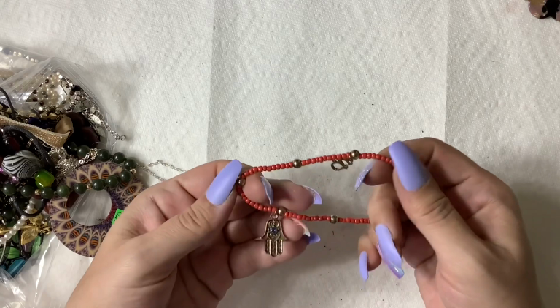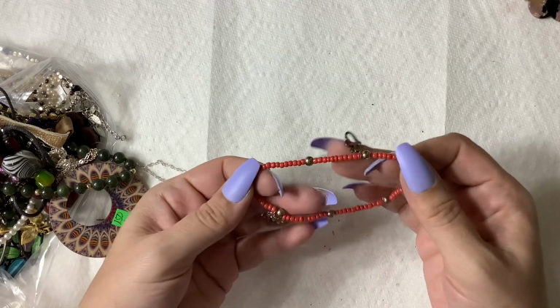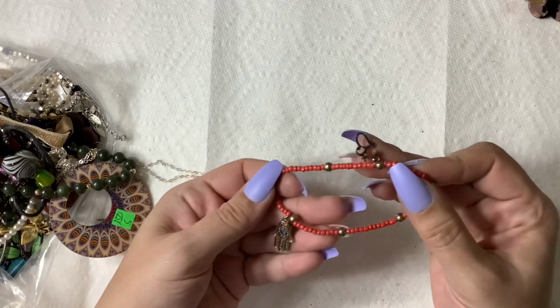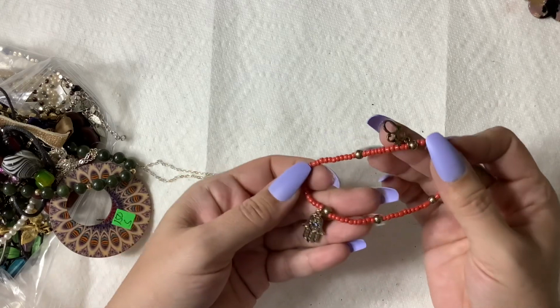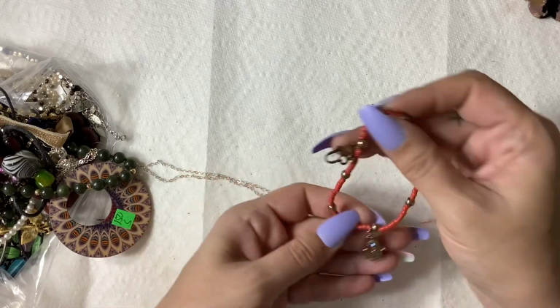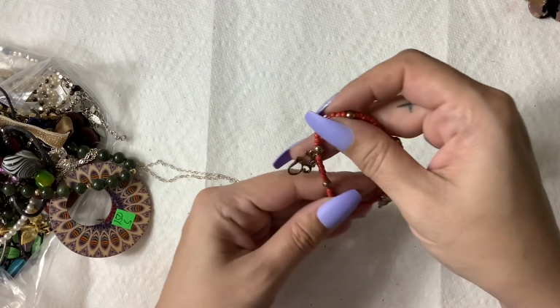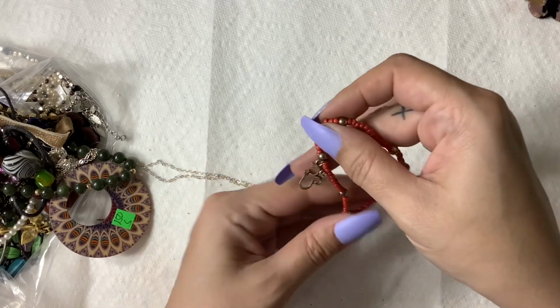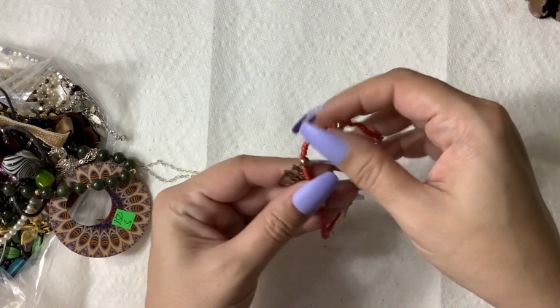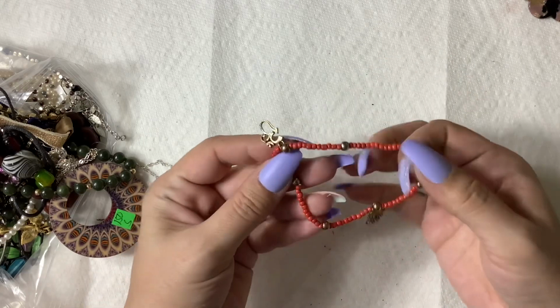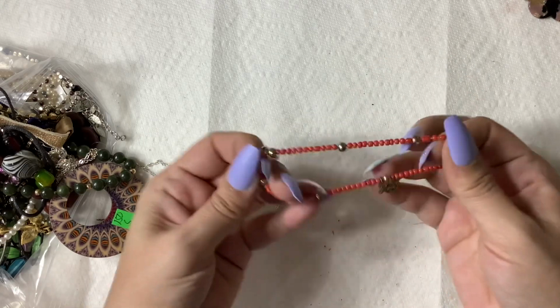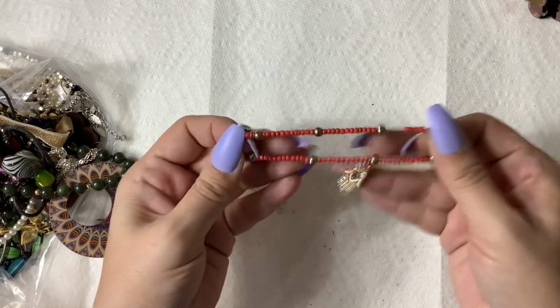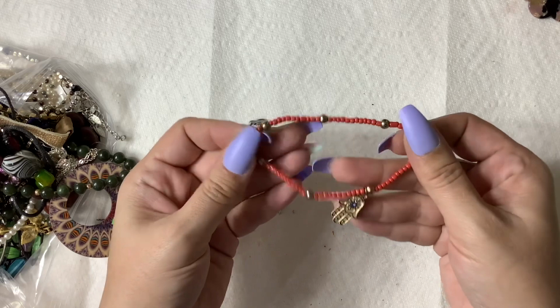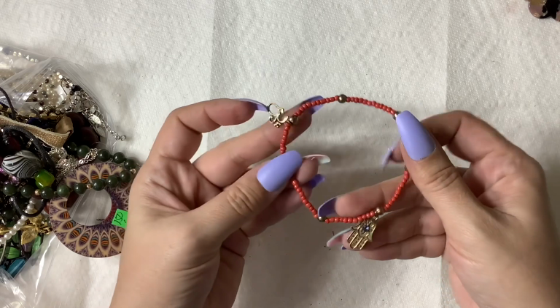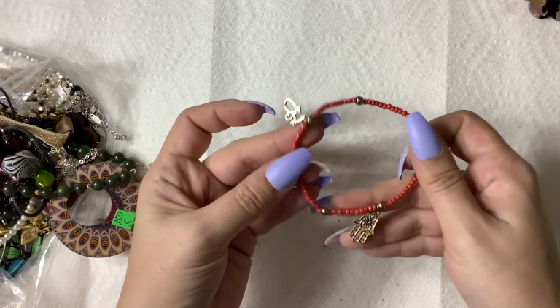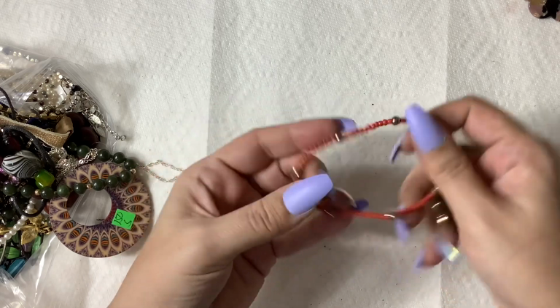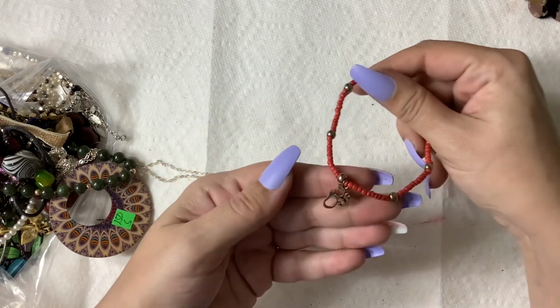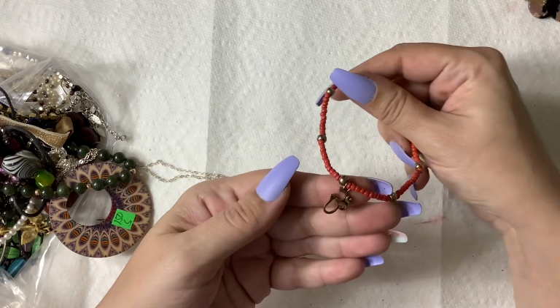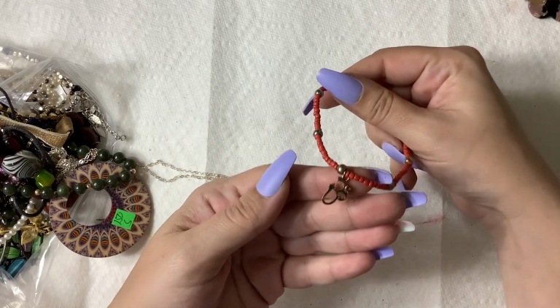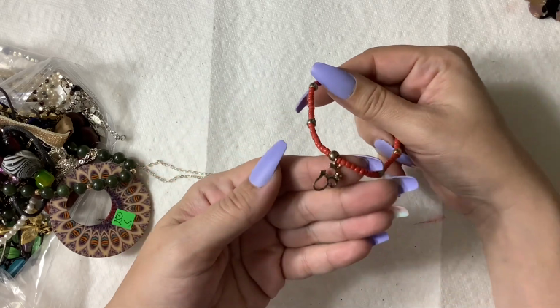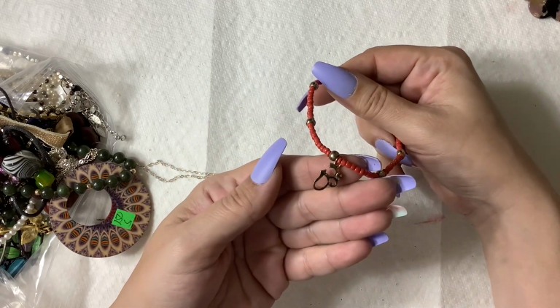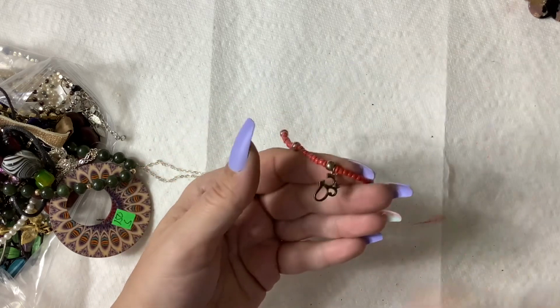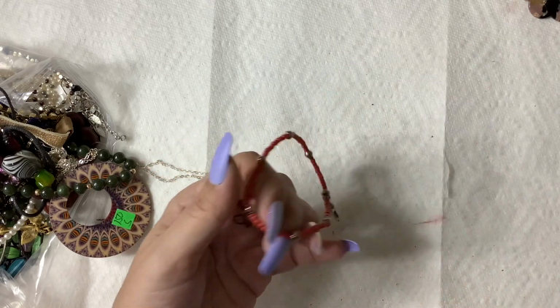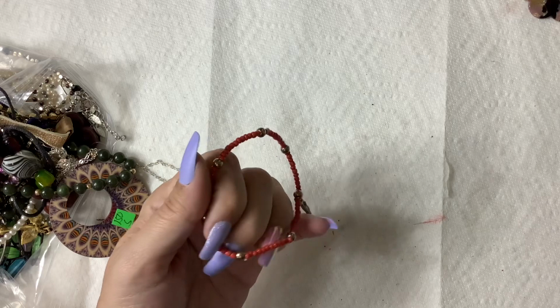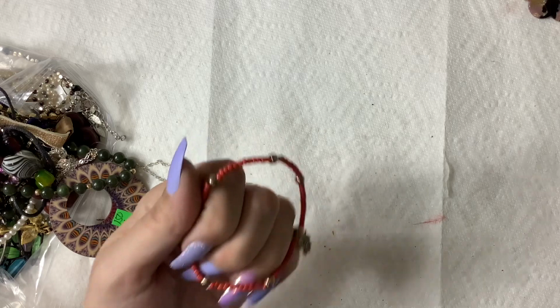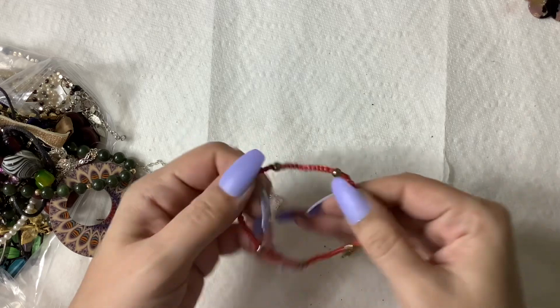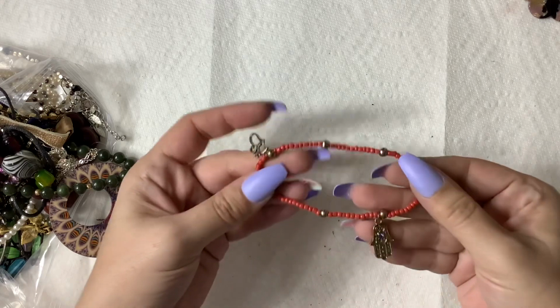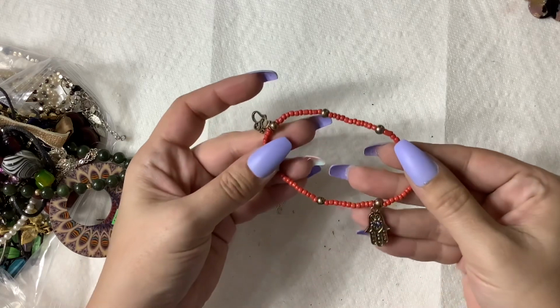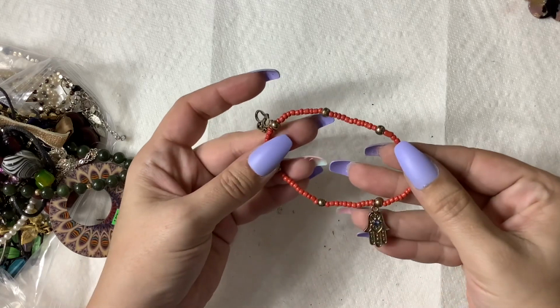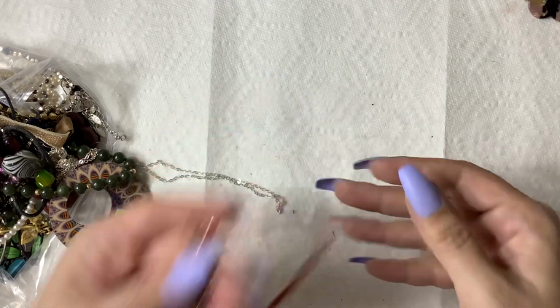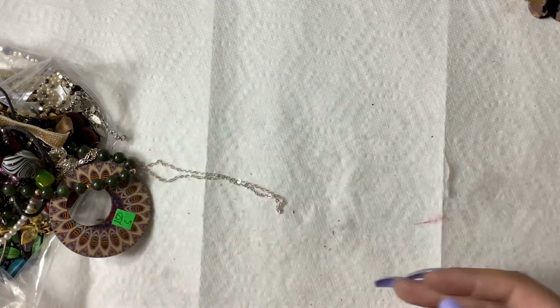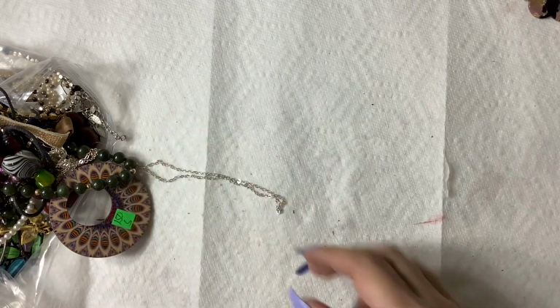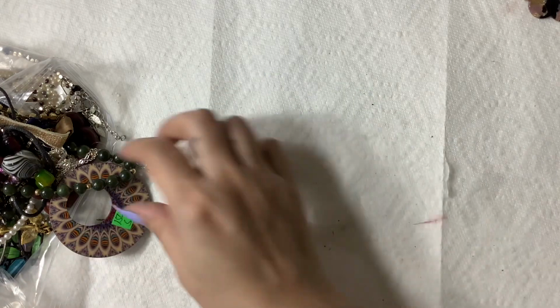We have a little hamsa — stretchy, with some type of saying on it. If anyone's interested, it's going to go in craft, but all my craft stuff is a dollar a piece.